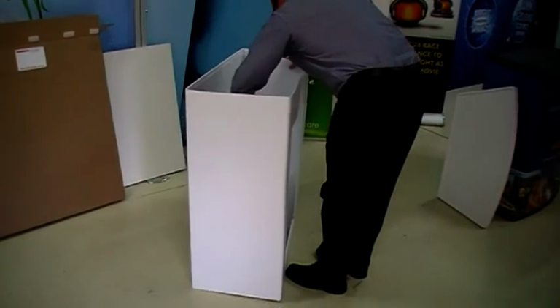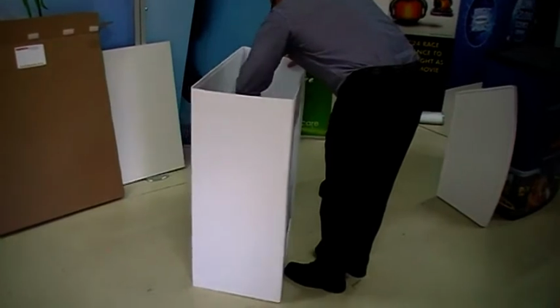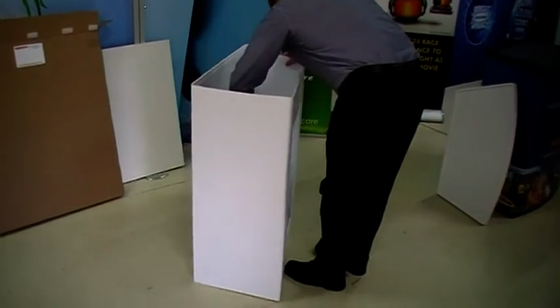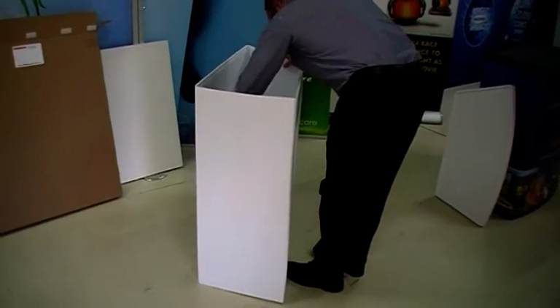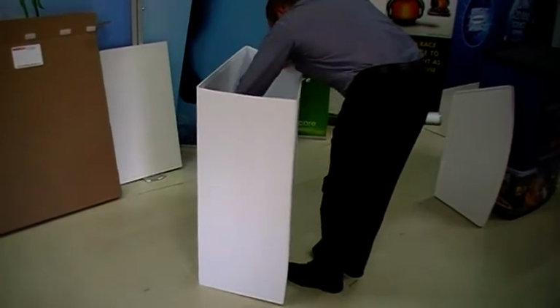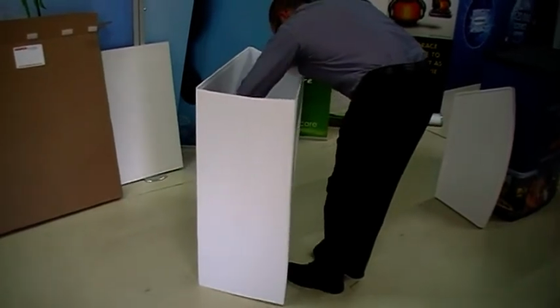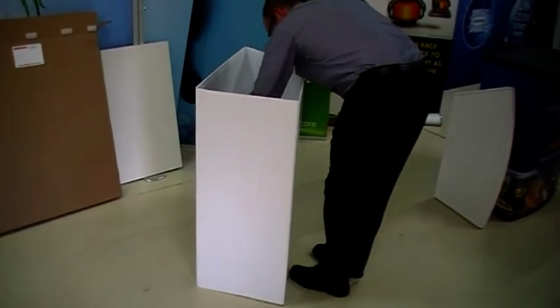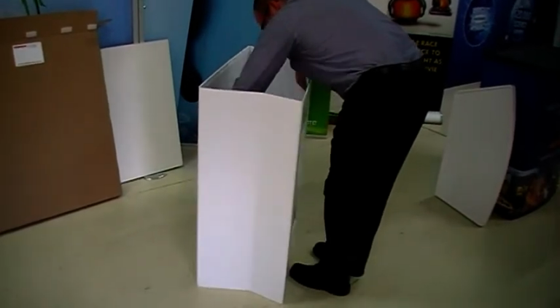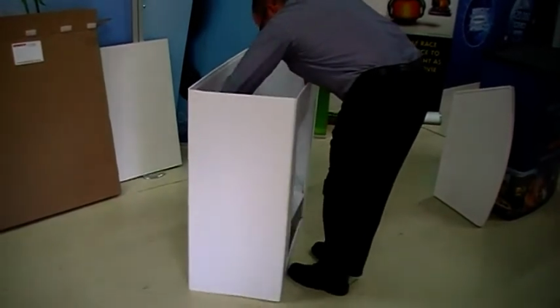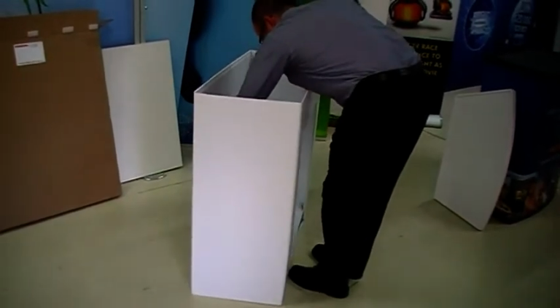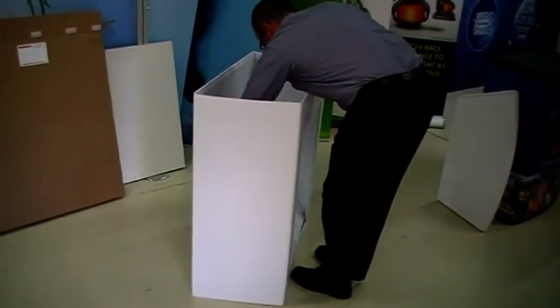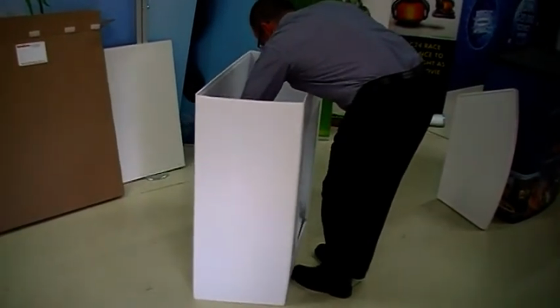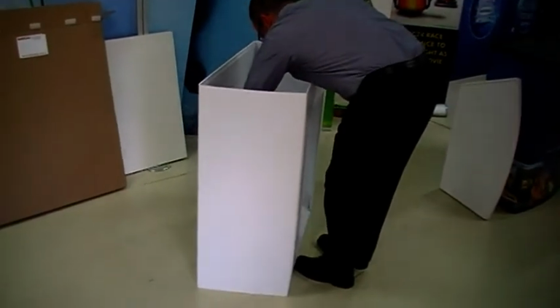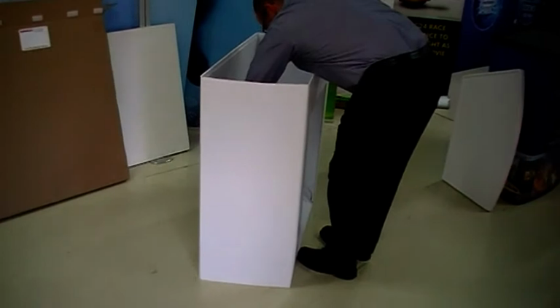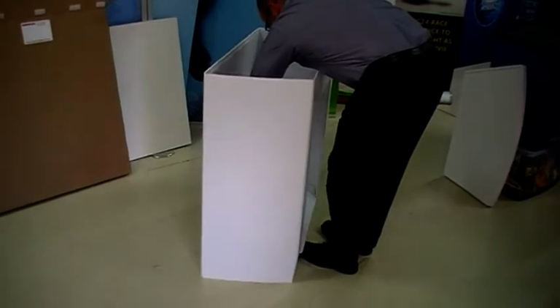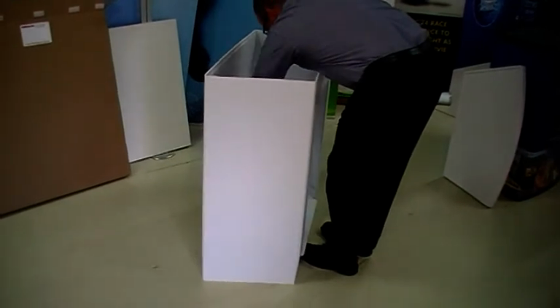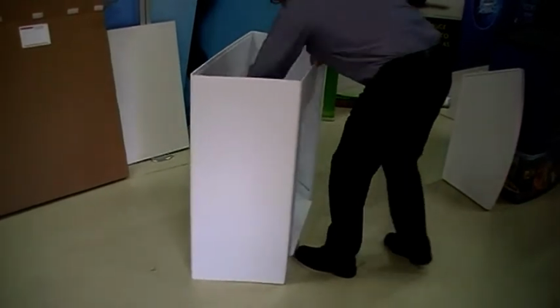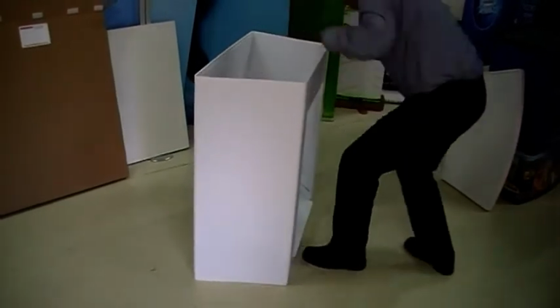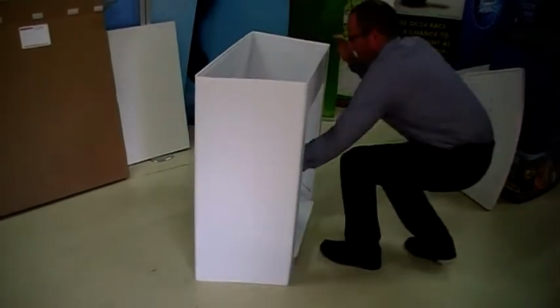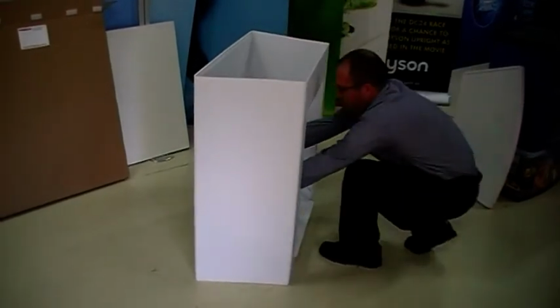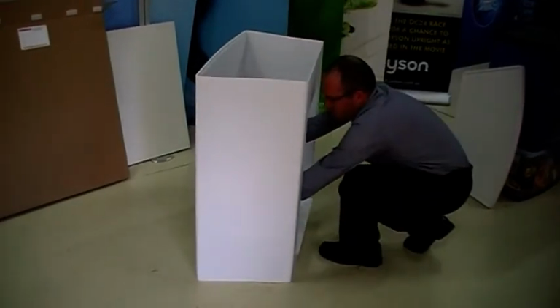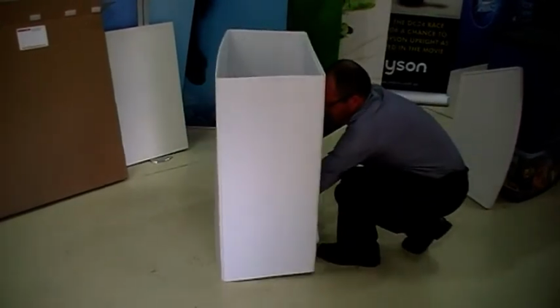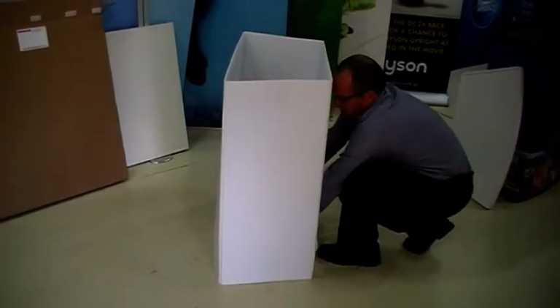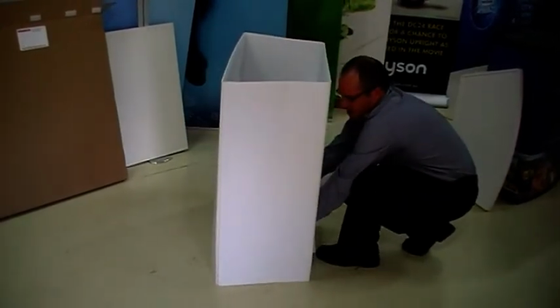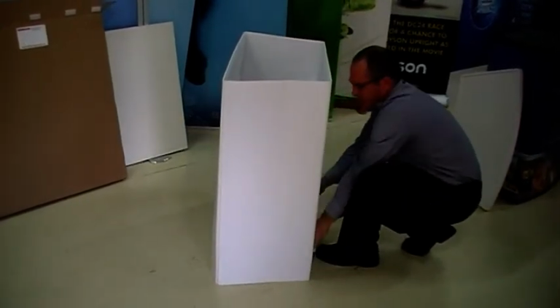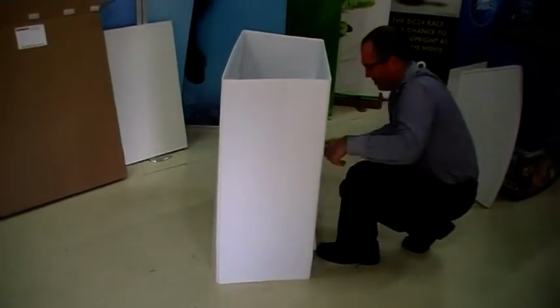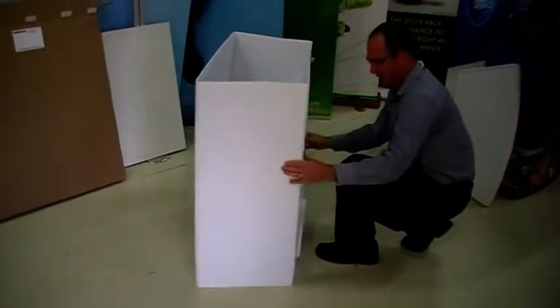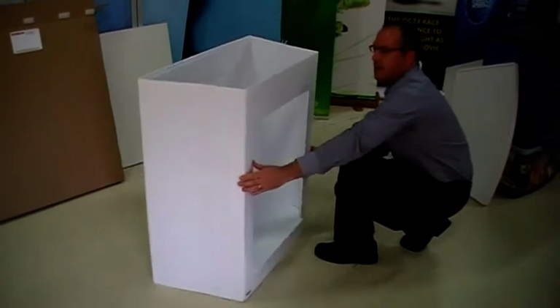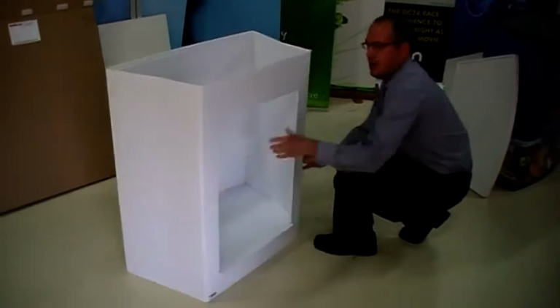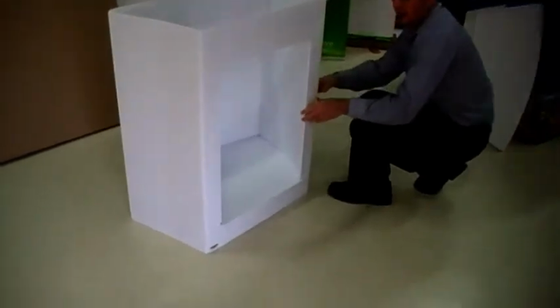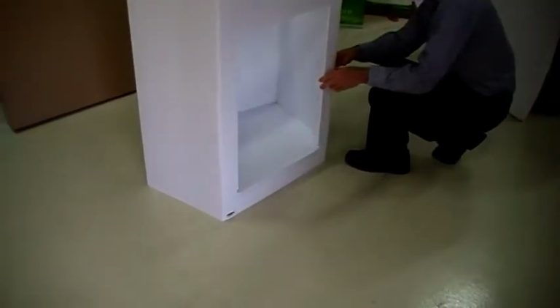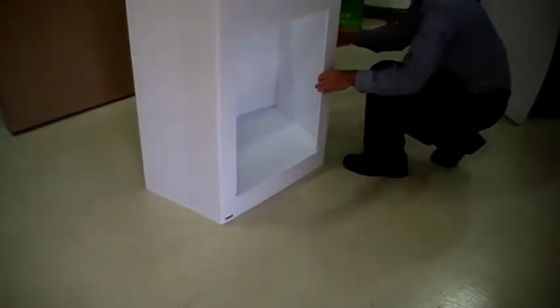So let's position that in. Press the shelf down and into place — it has locked like that.